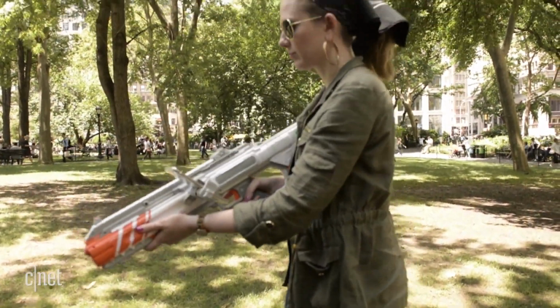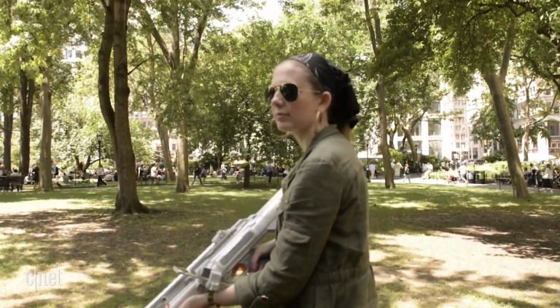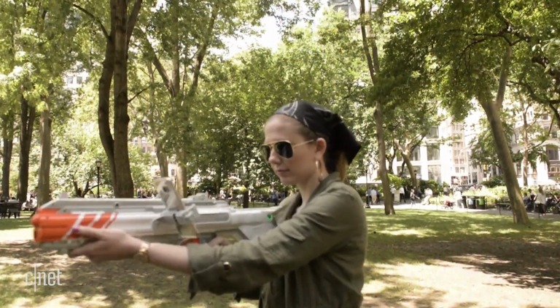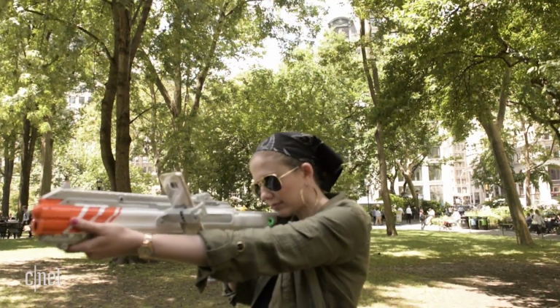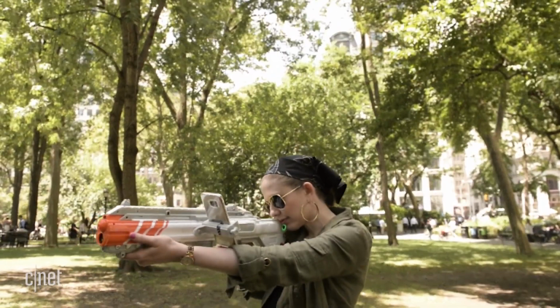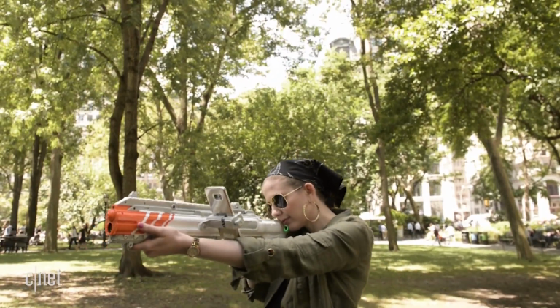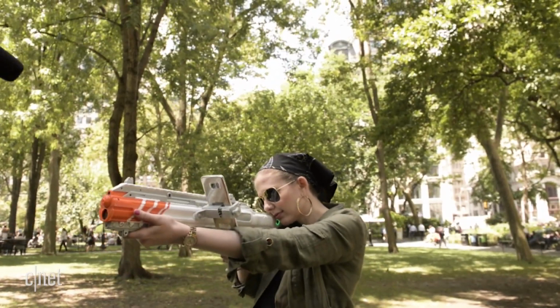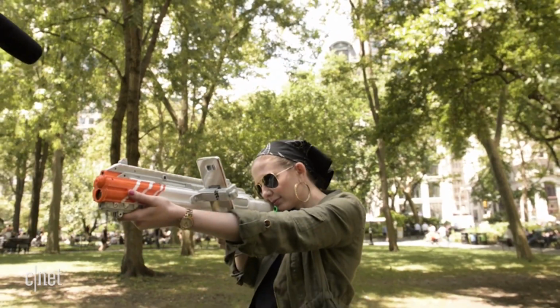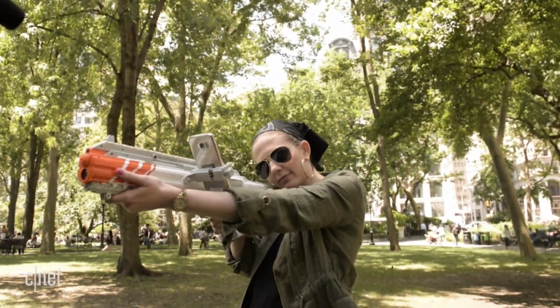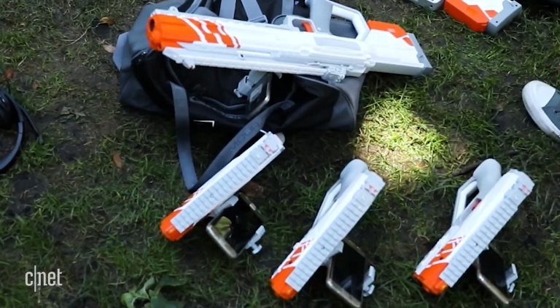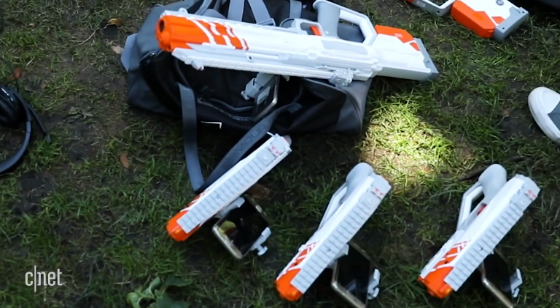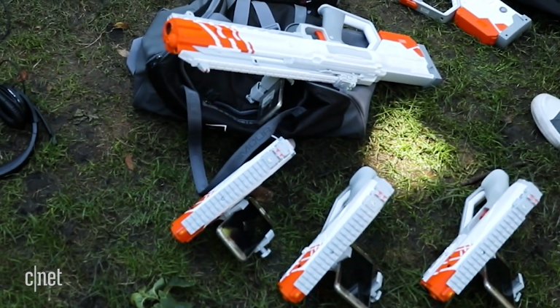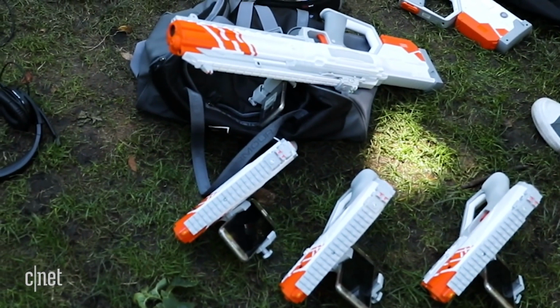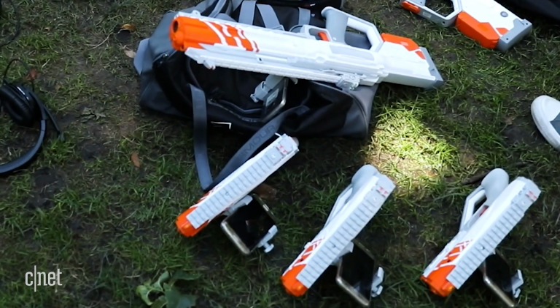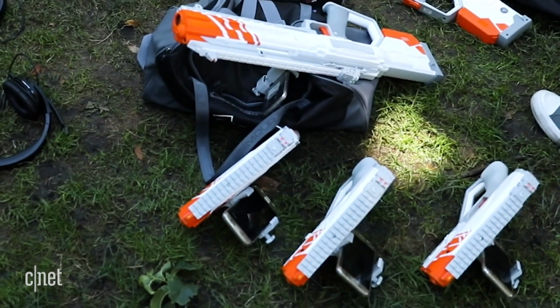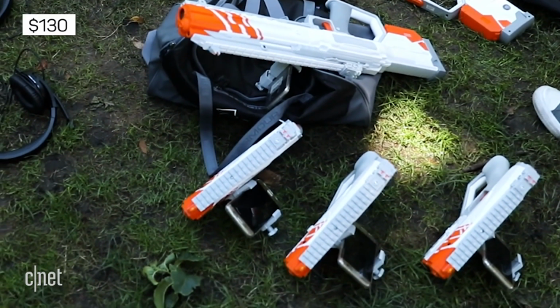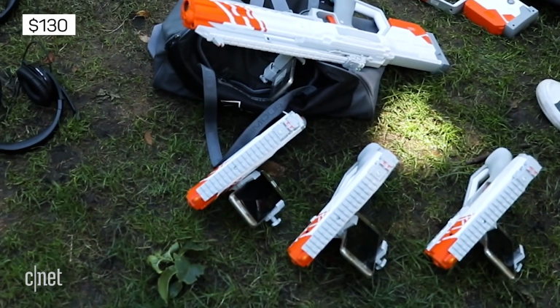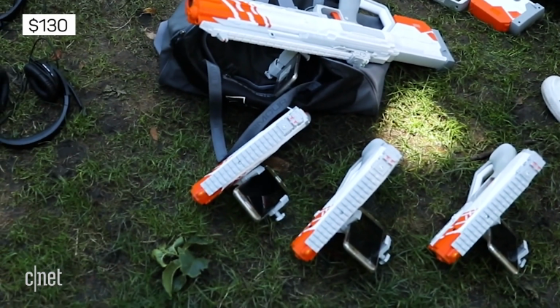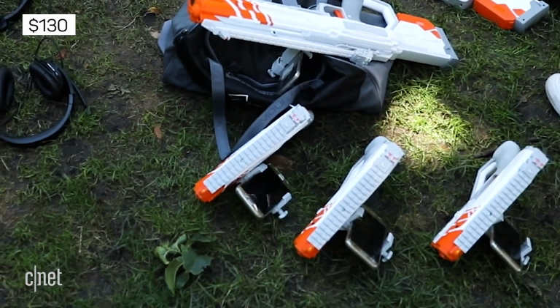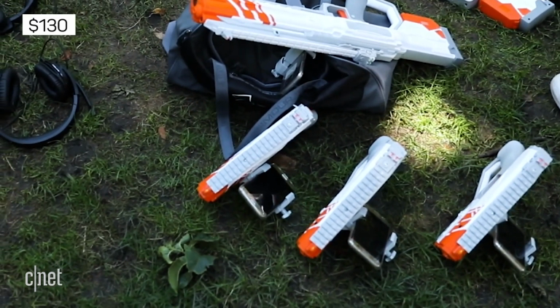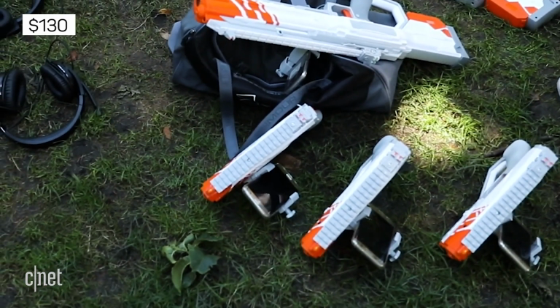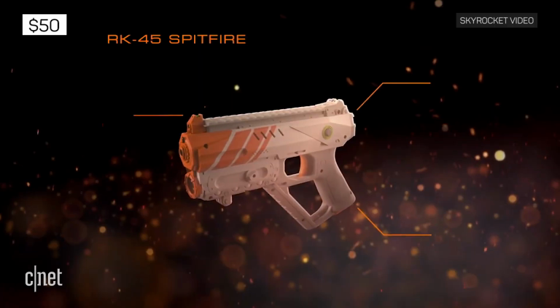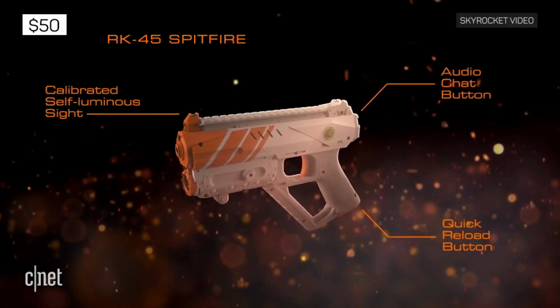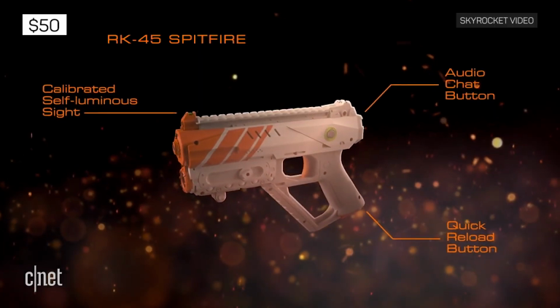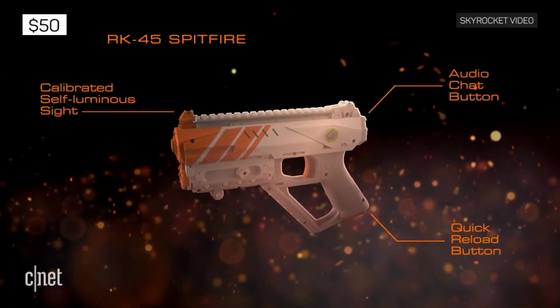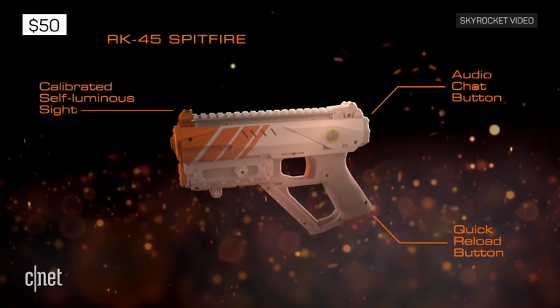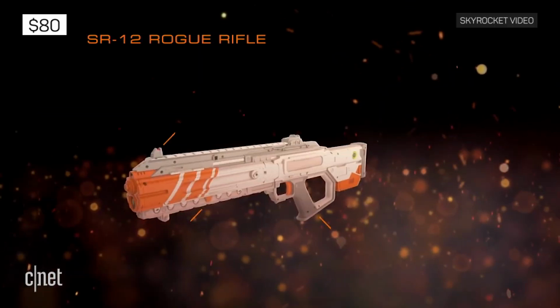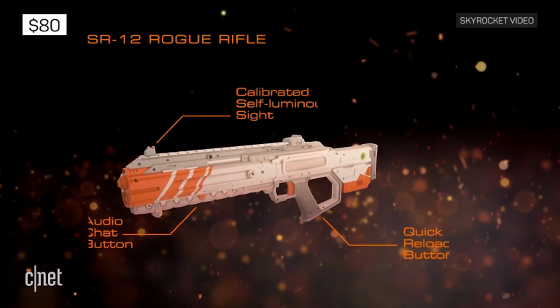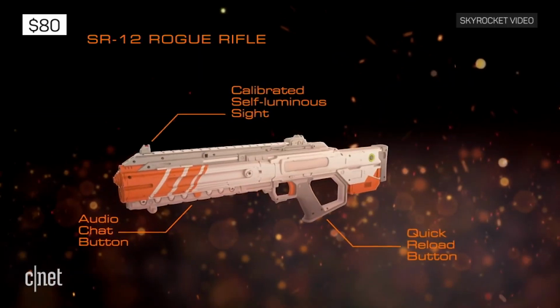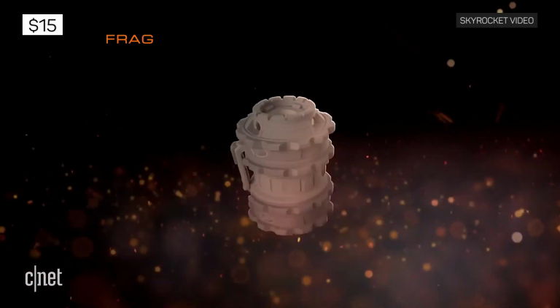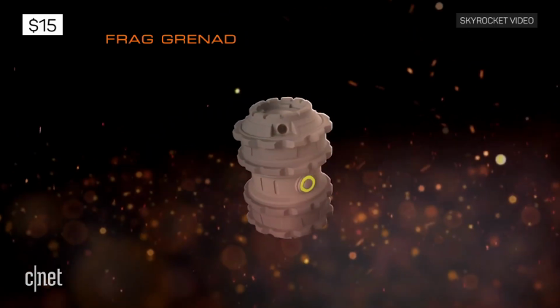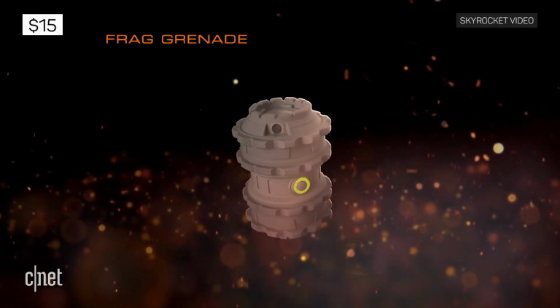And it's a good thing you don't need the guns, because these toys don't come cheap. A starter kit with two pistols and a base station will cost $130 this August. You can expect to pay $50 for each extra pistol, $80 per rifle, and $15 for a grenade.